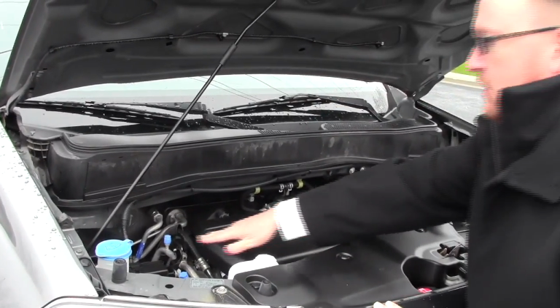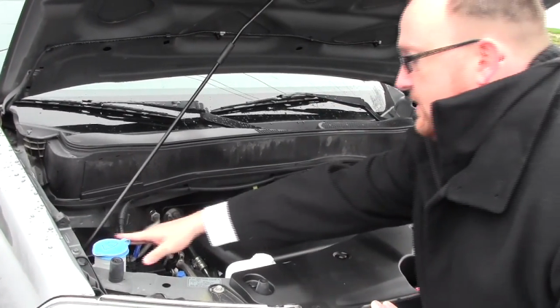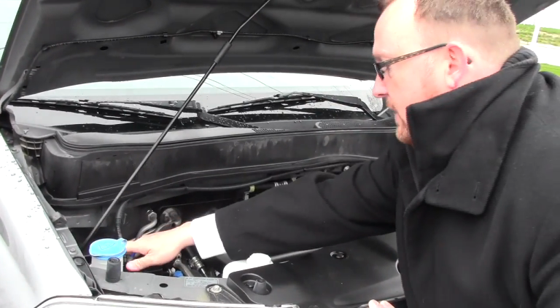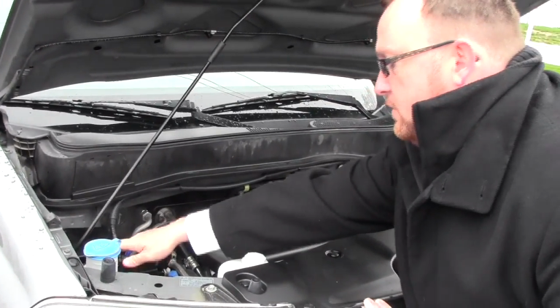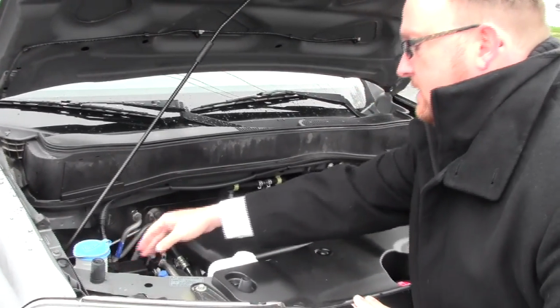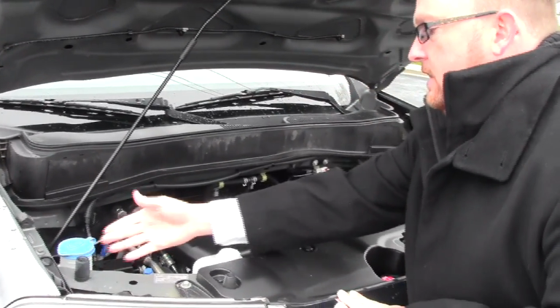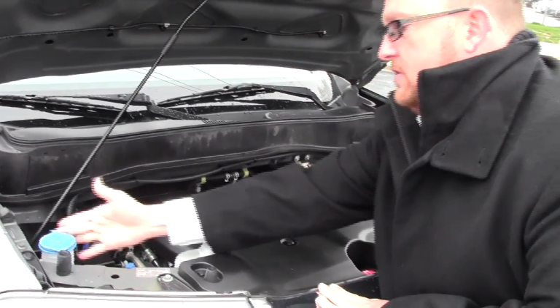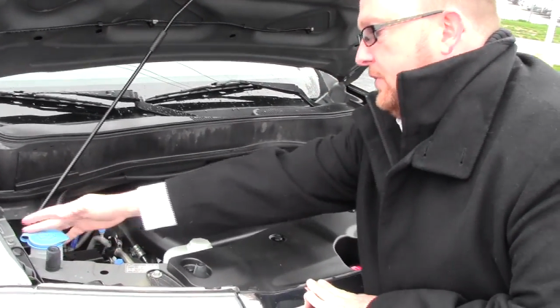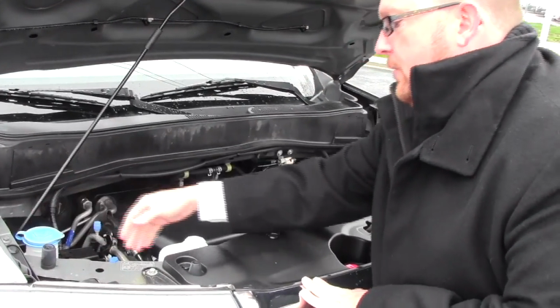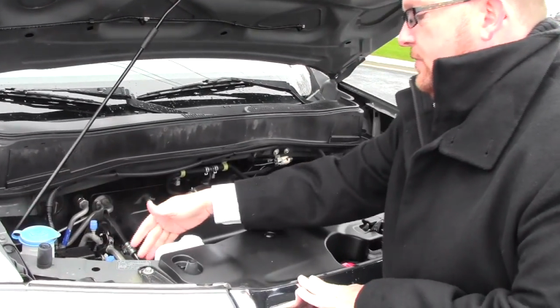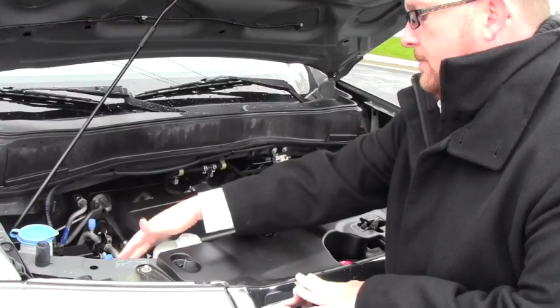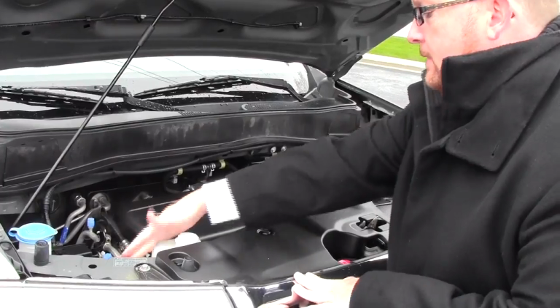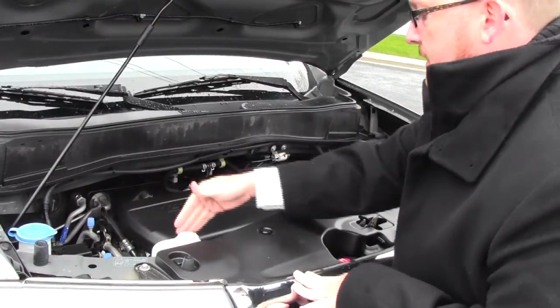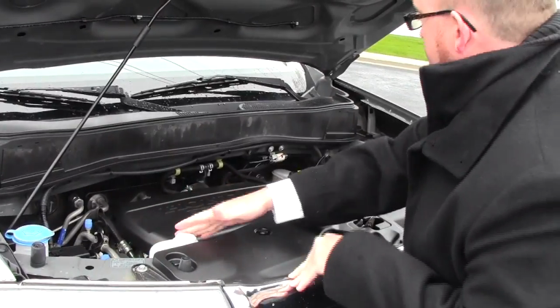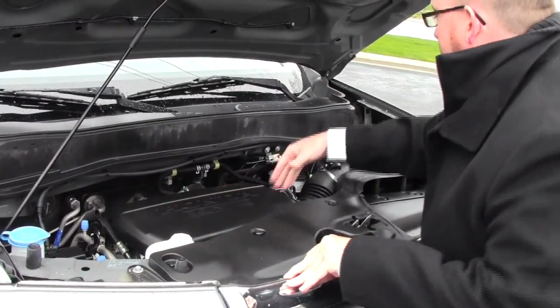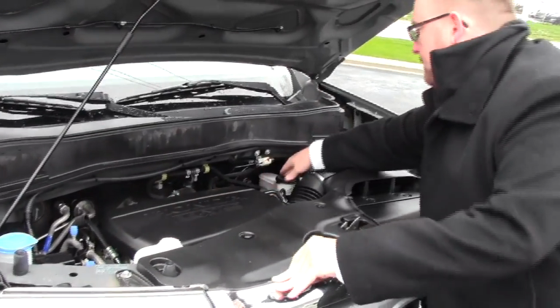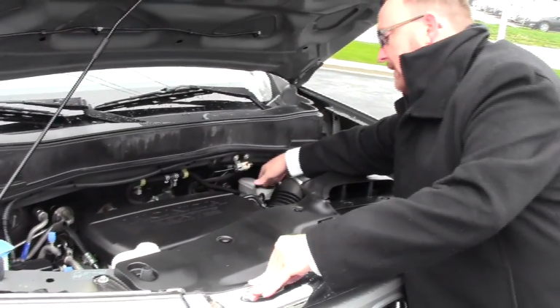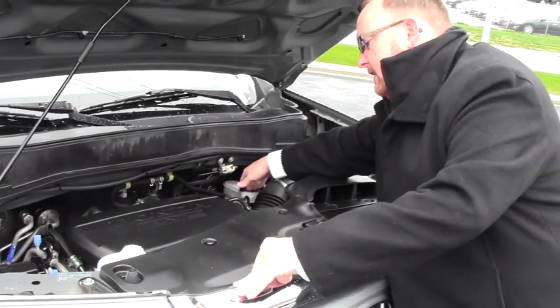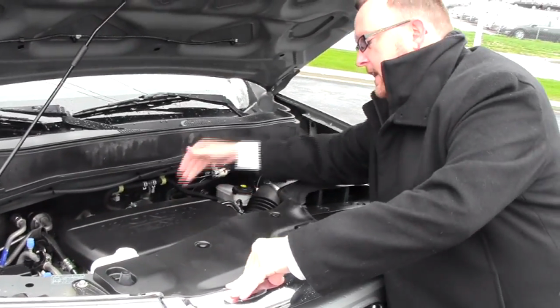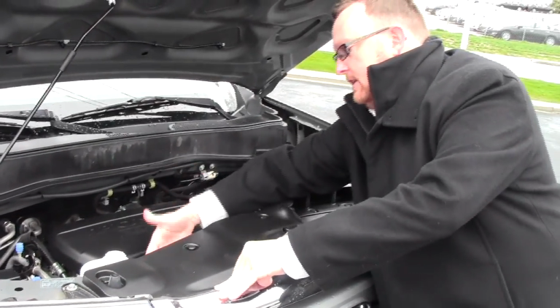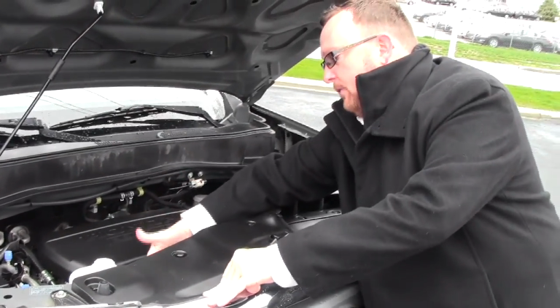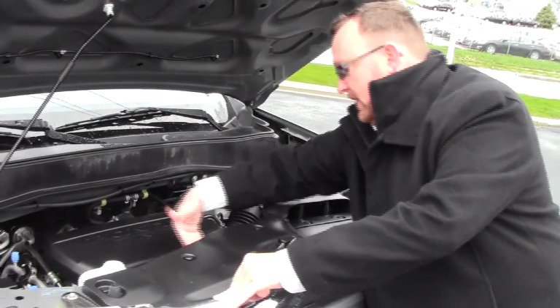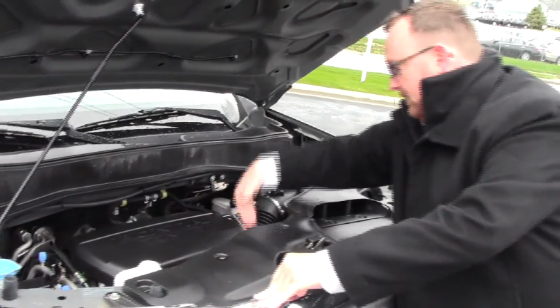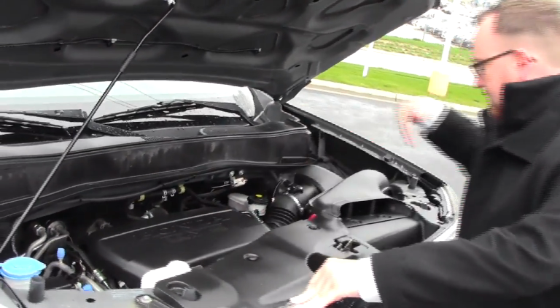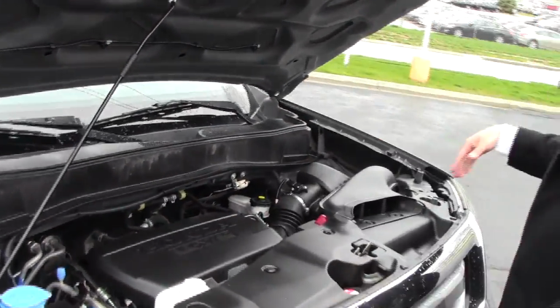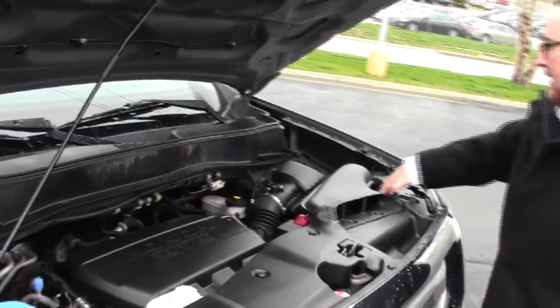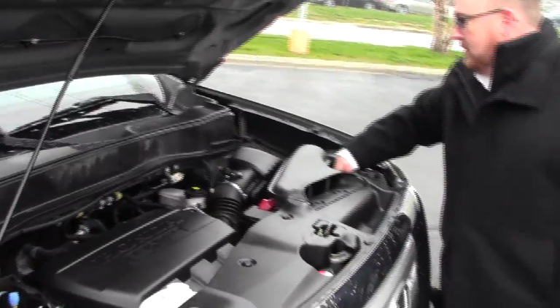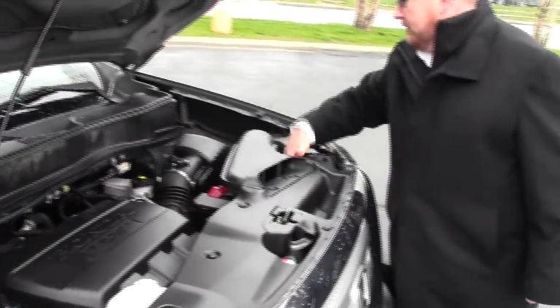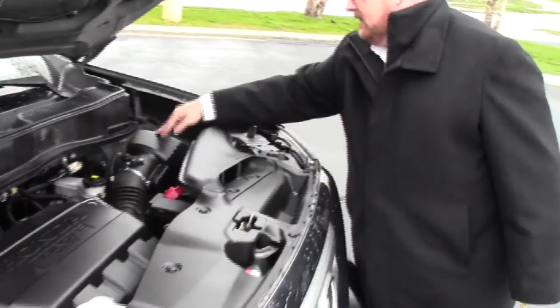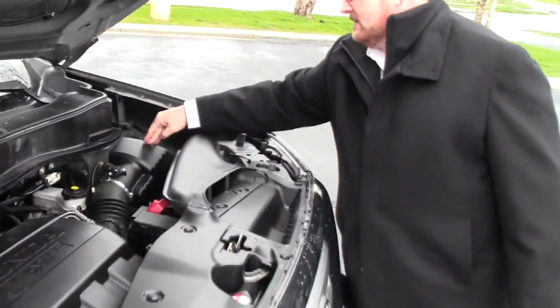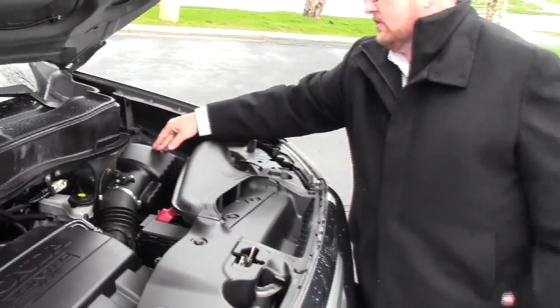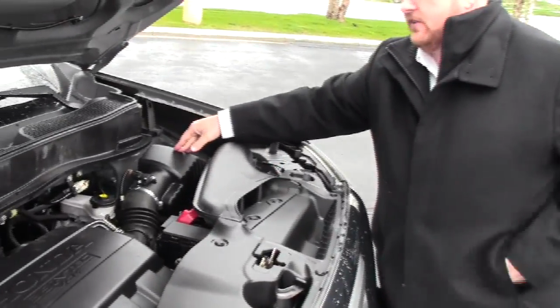You have your easily located fuse box, clear reservoir for your windshield washer fluid, power steering, engine coolant and power brakes, insulated dipstick for oil check and oil fill, maintenance-free battery, and easy access to your air filter.